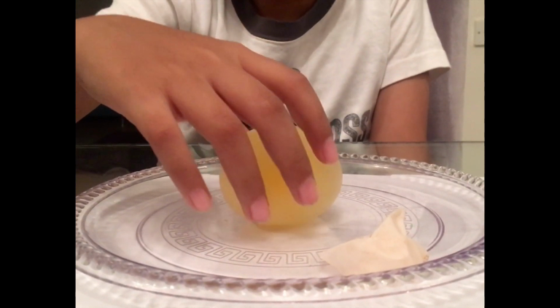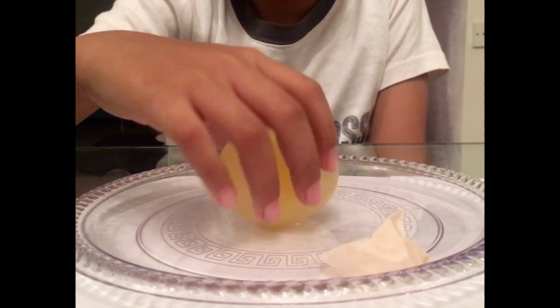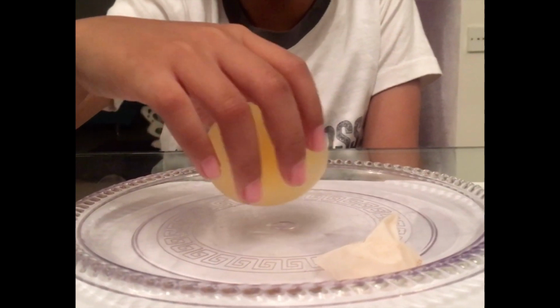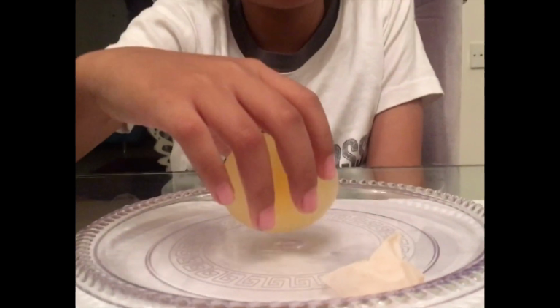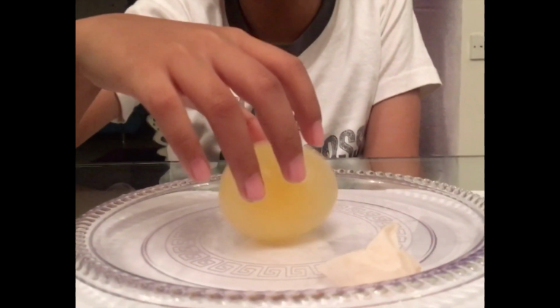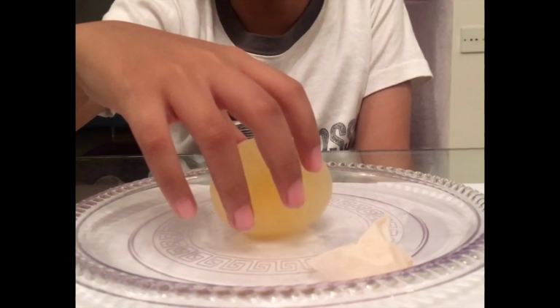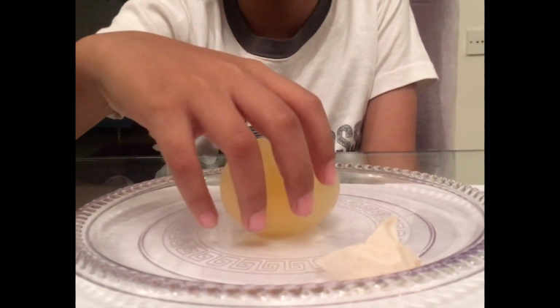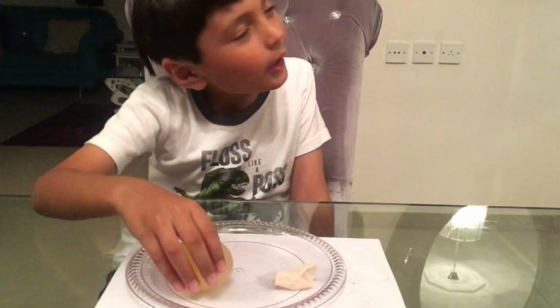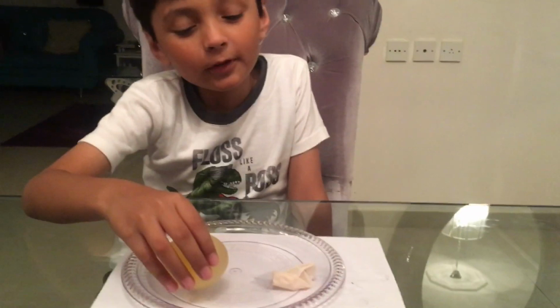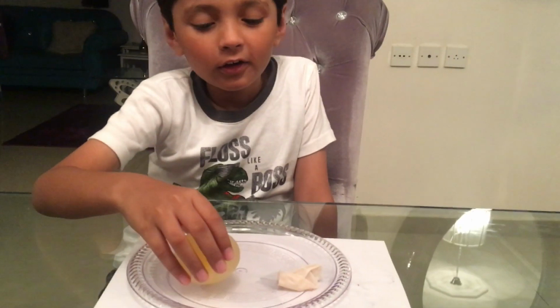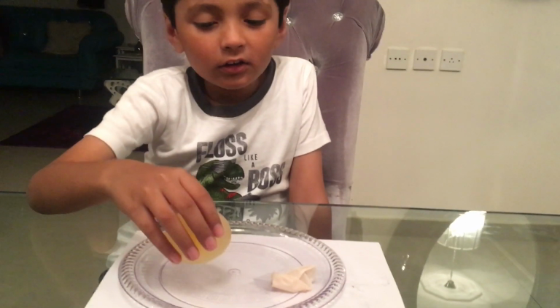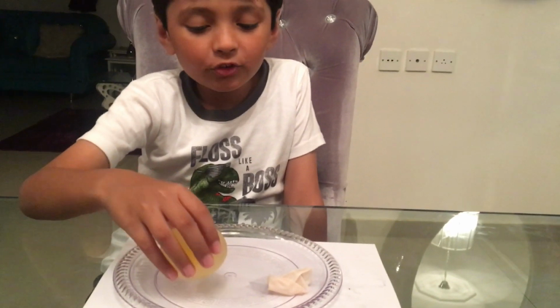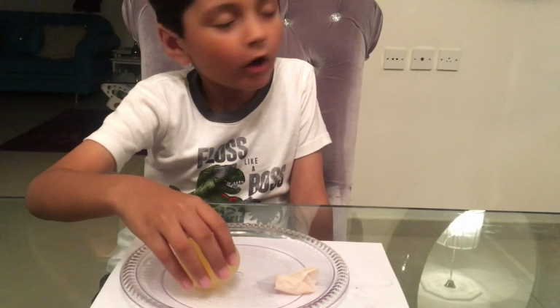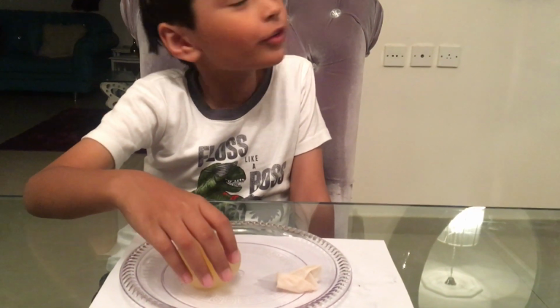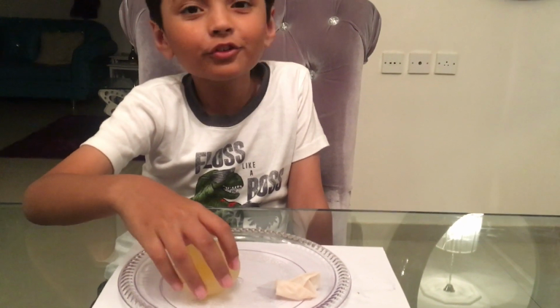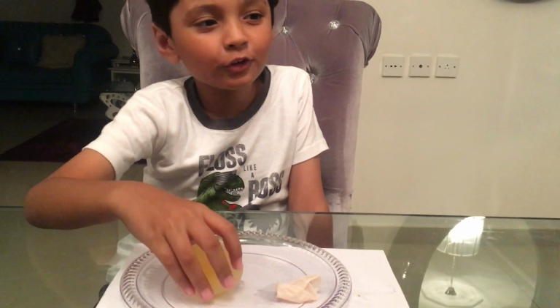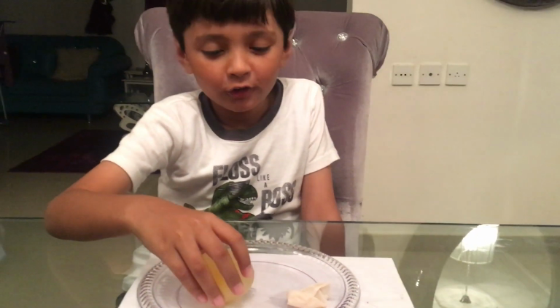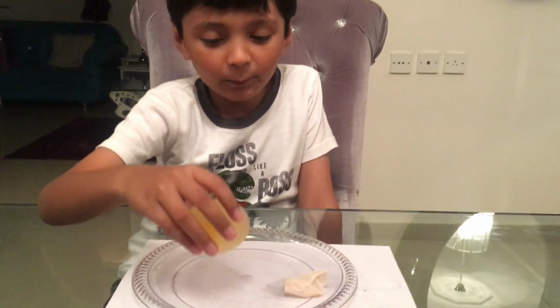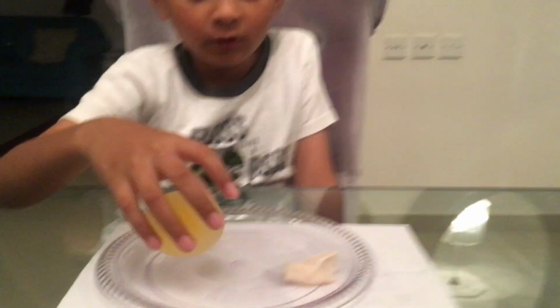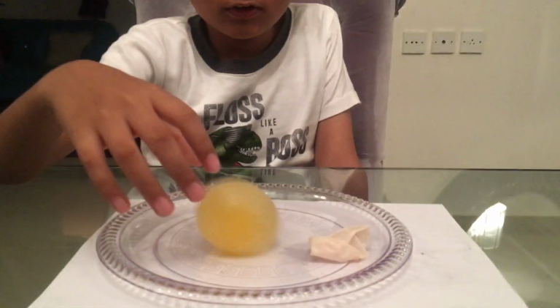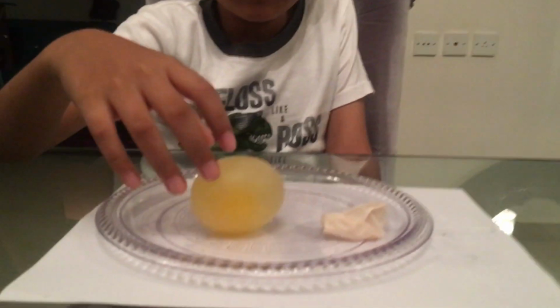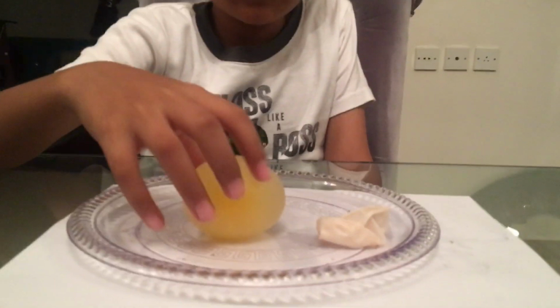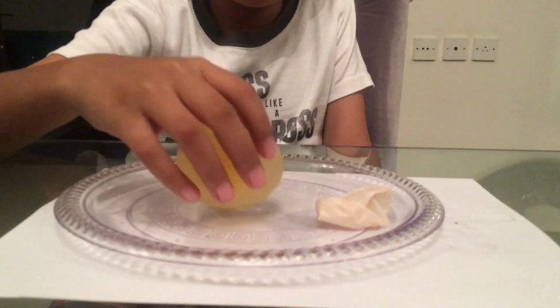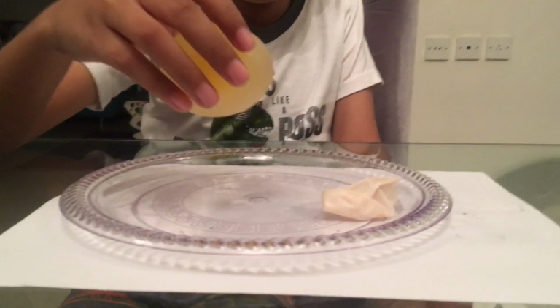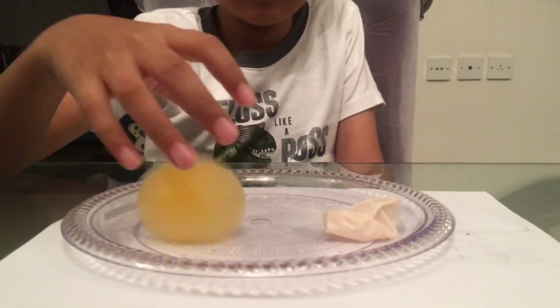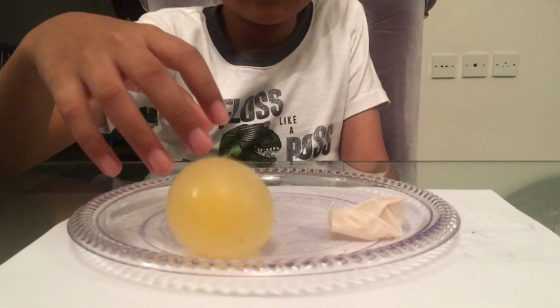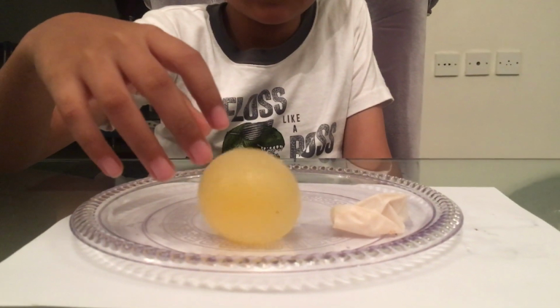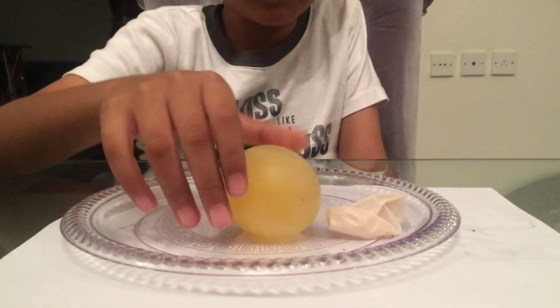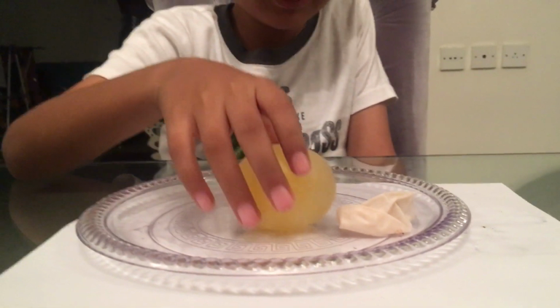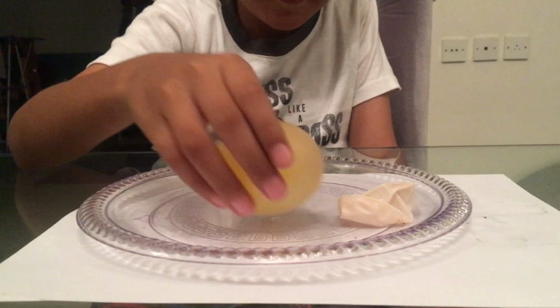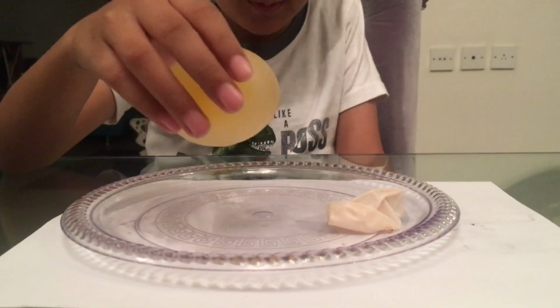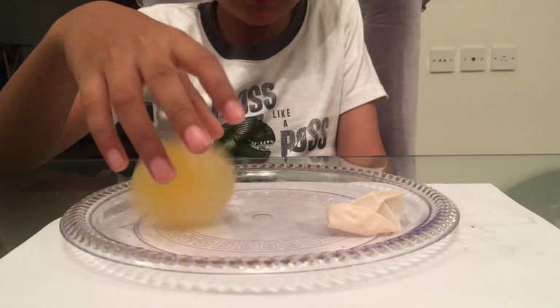This may not be edible, so don't try to eat this at home. I'm gonna bounce it harder until it pops. Pop, pop — you shall pop!